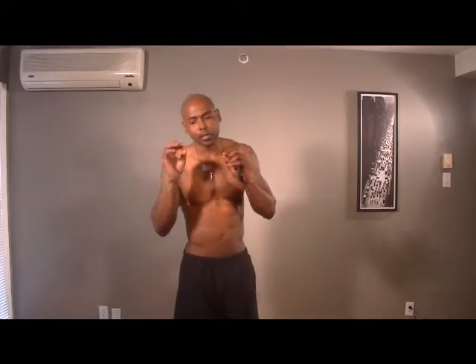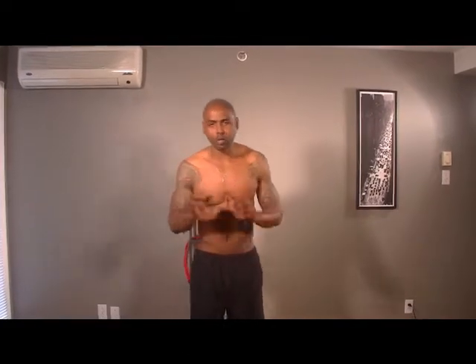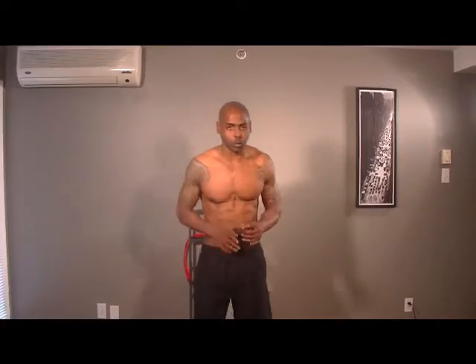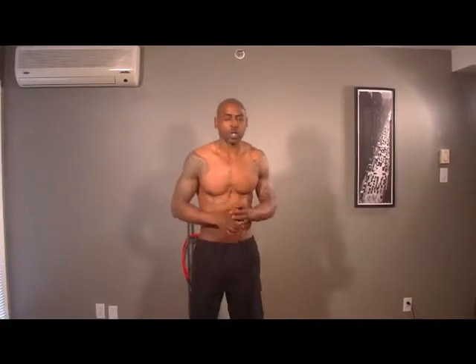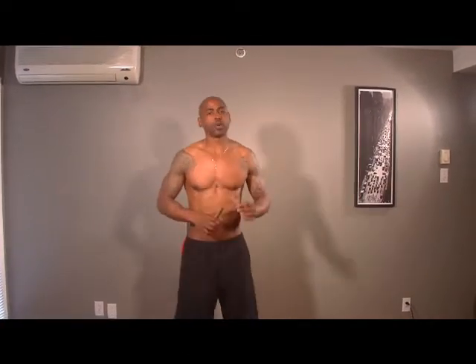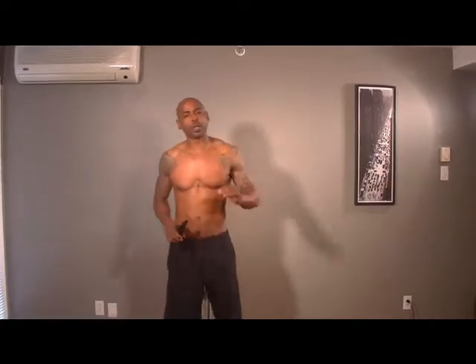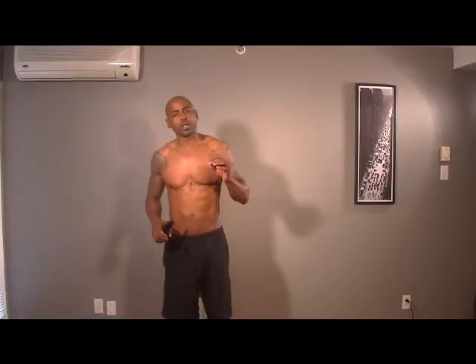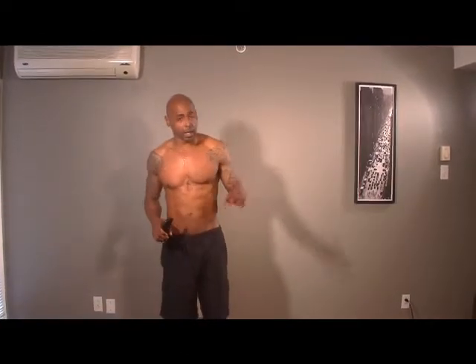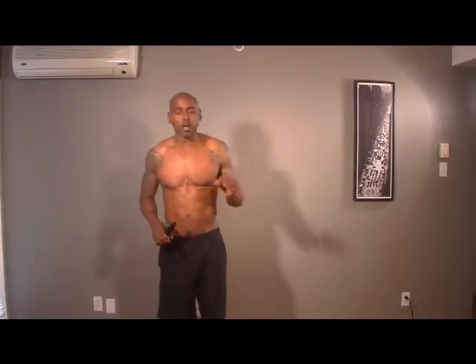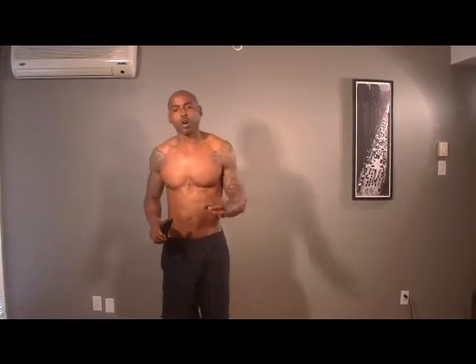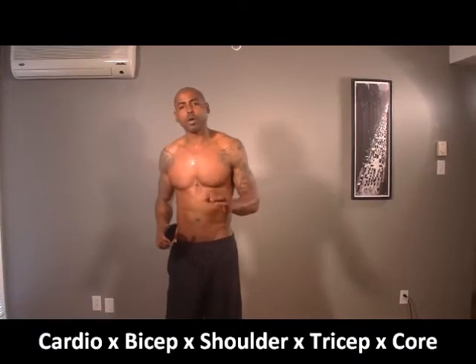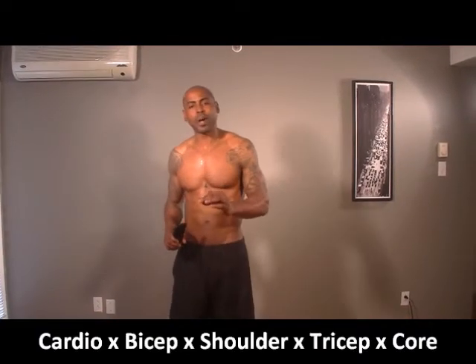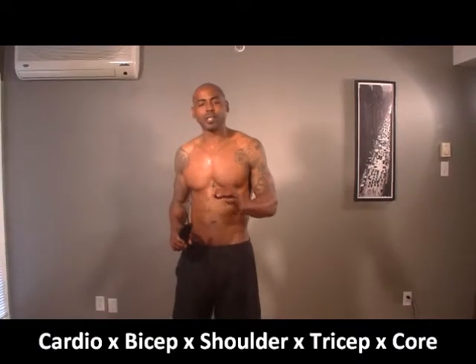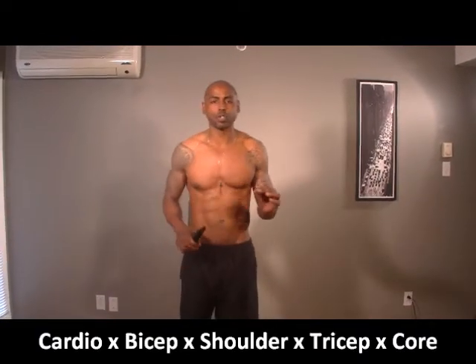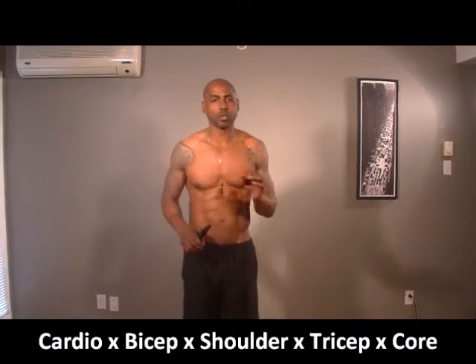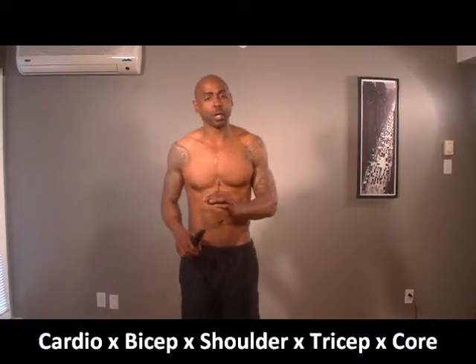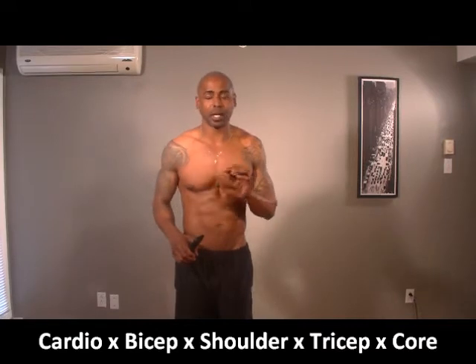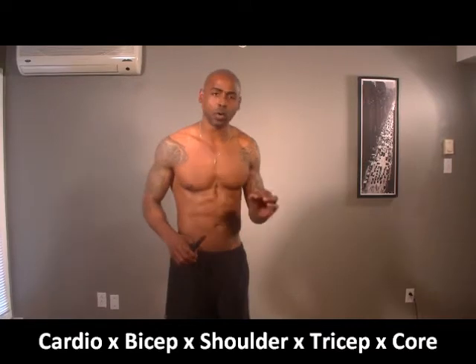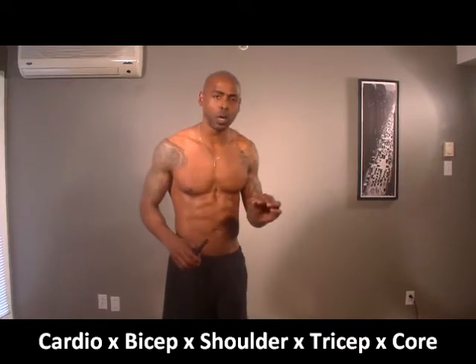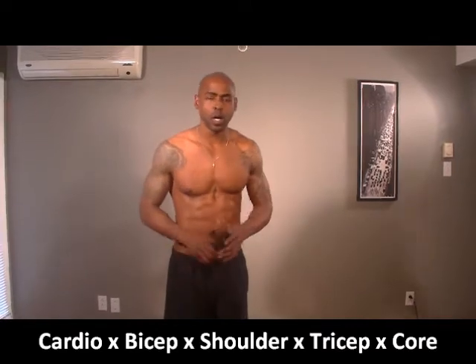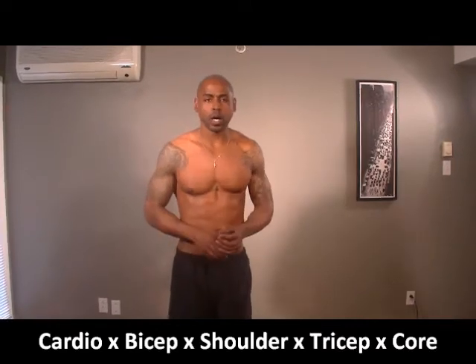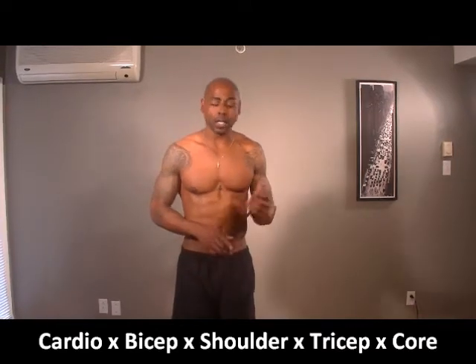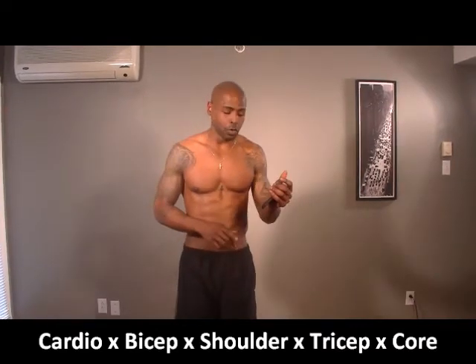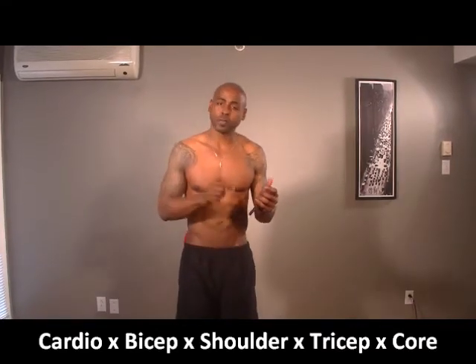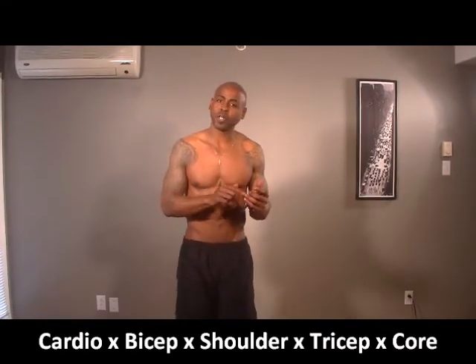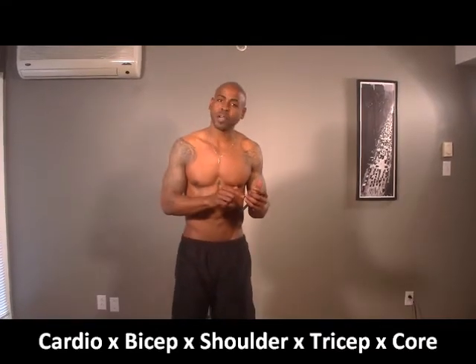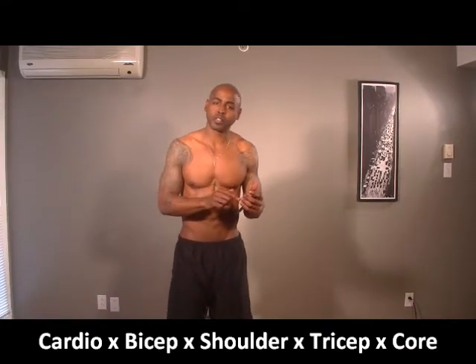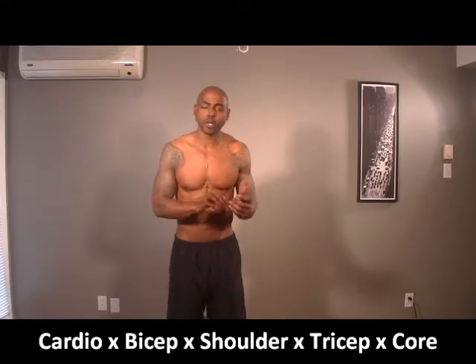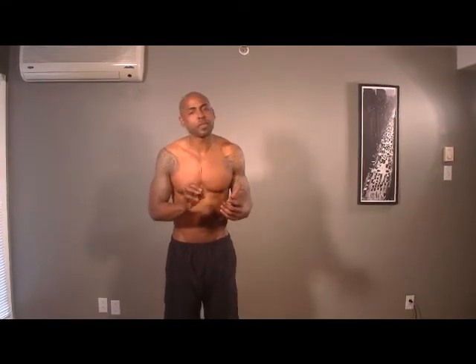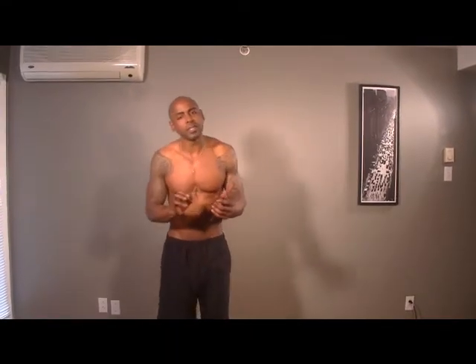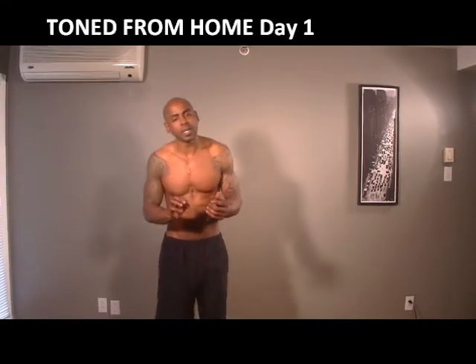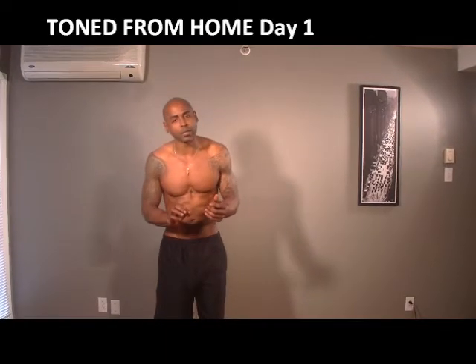The muscle groups we're going to work today: cardio, bicep, shoulder, tricep, core. The interval: 45 seconds on, 15 seconds rest.